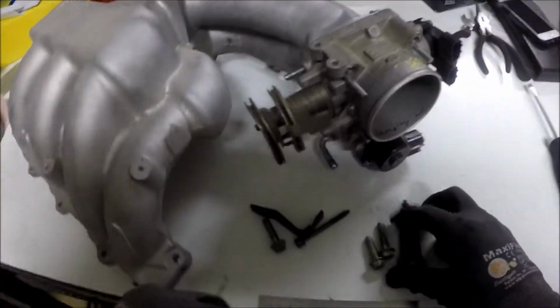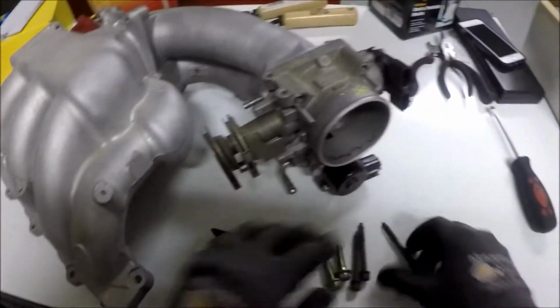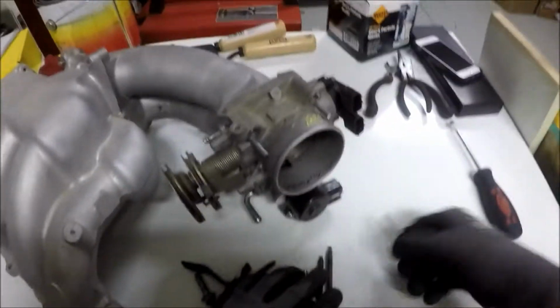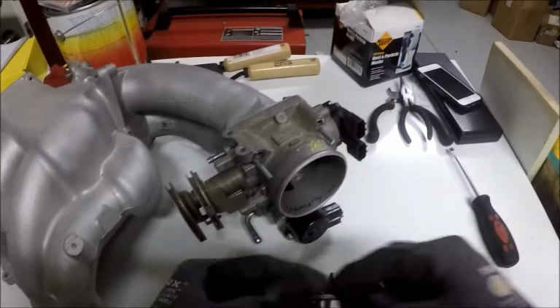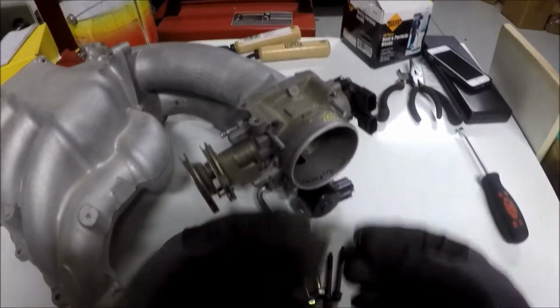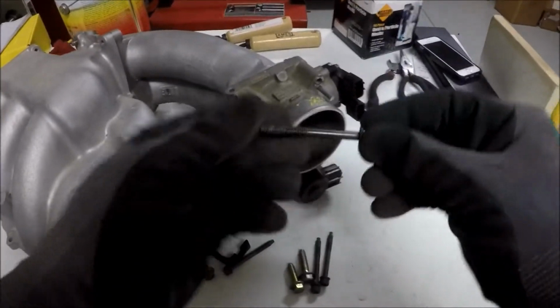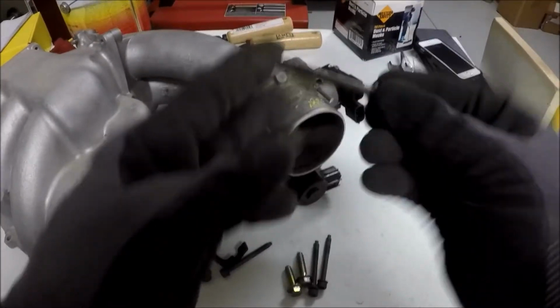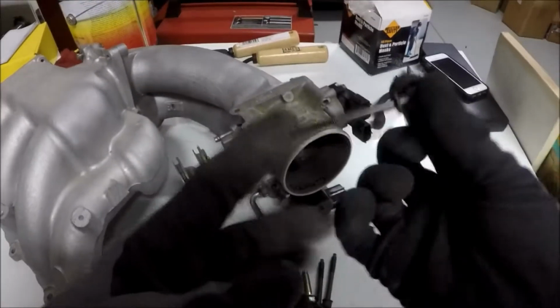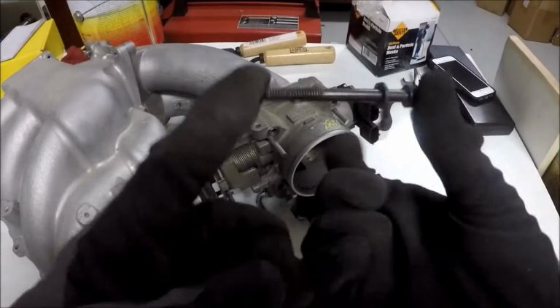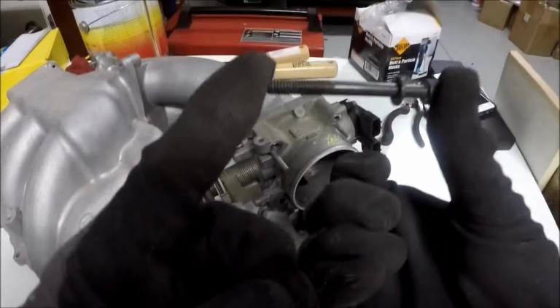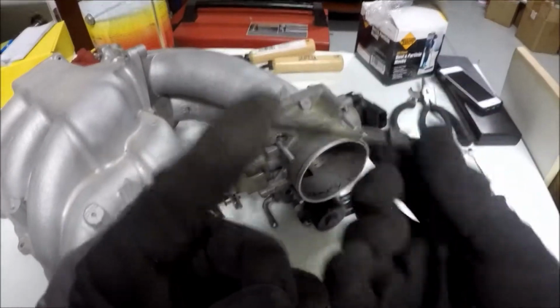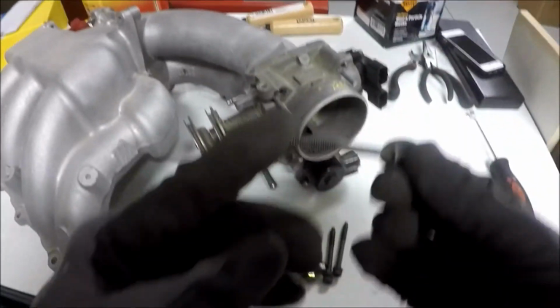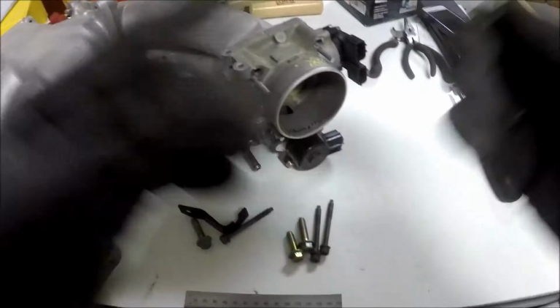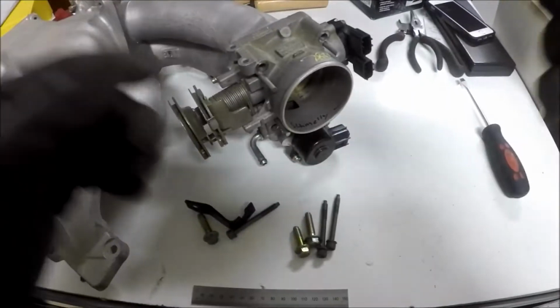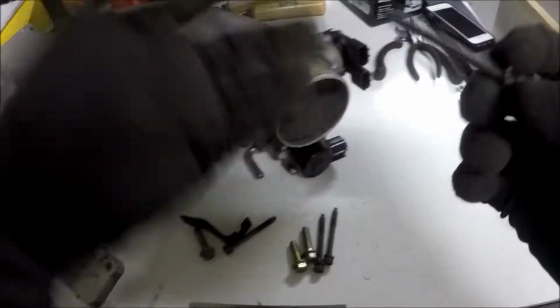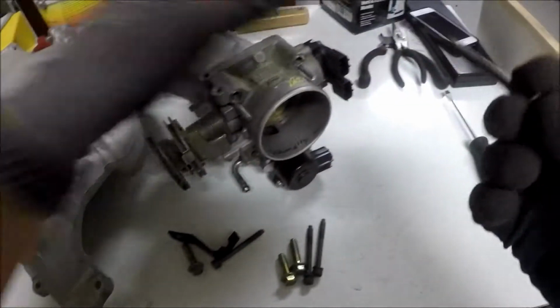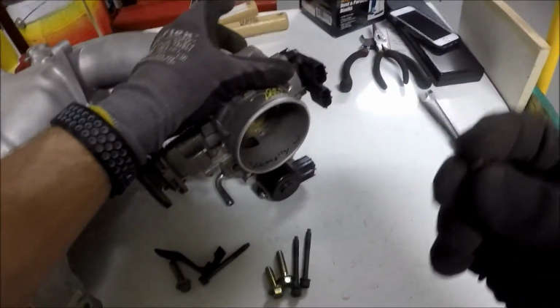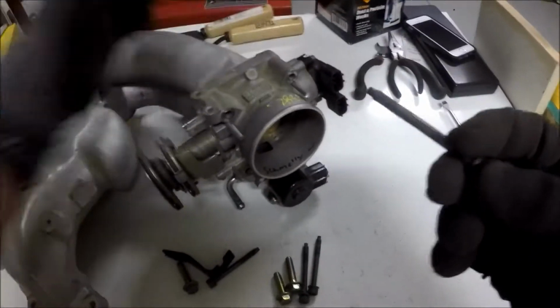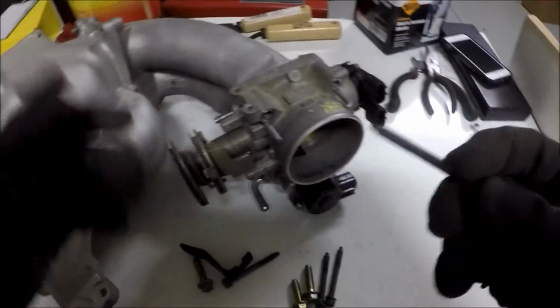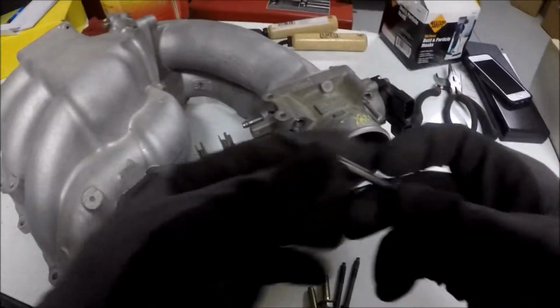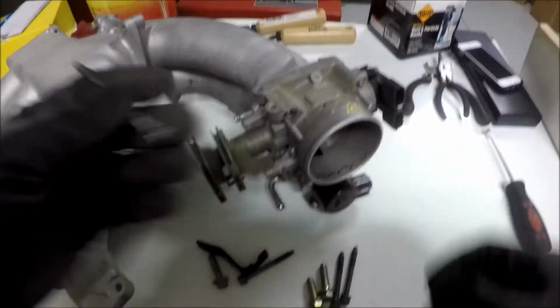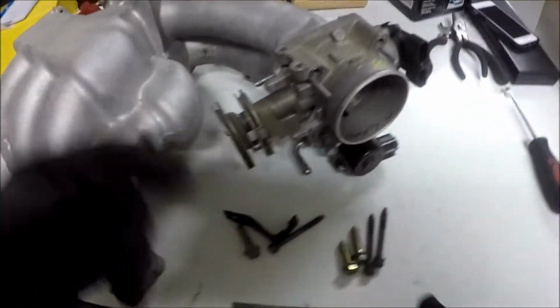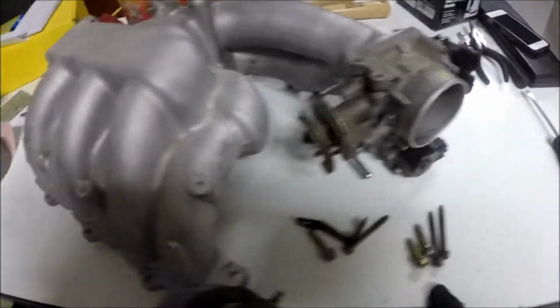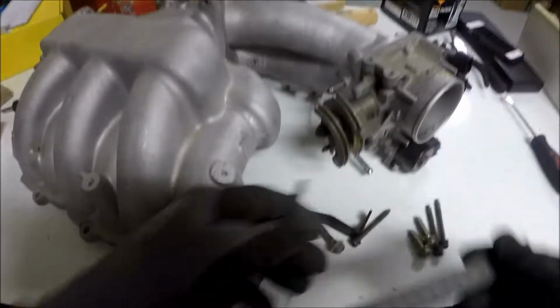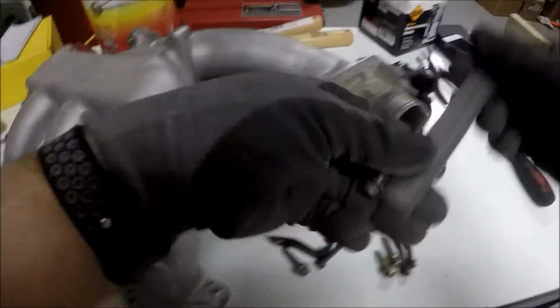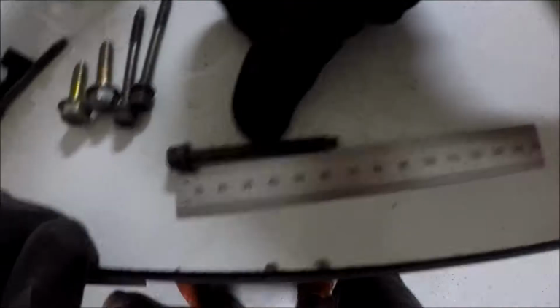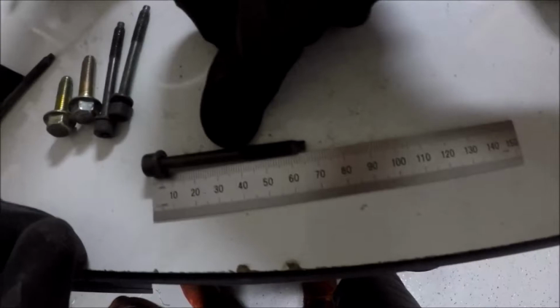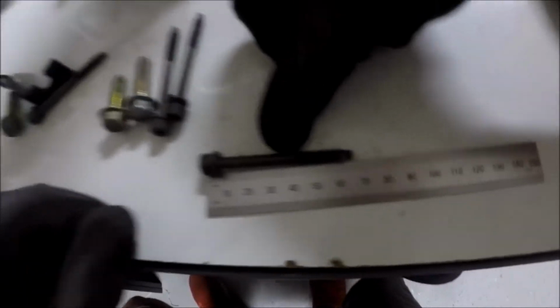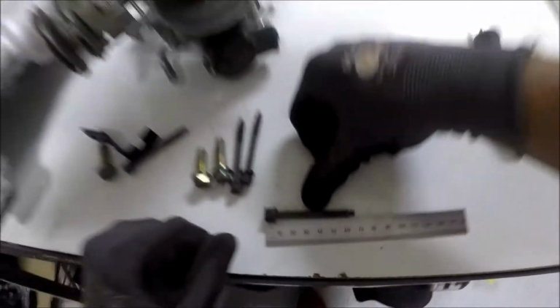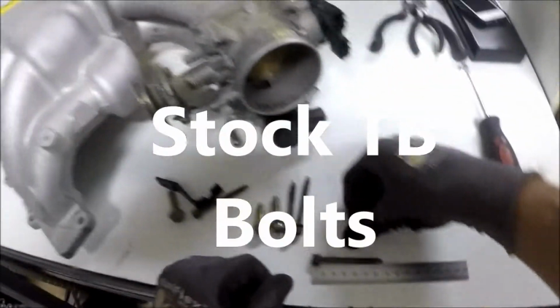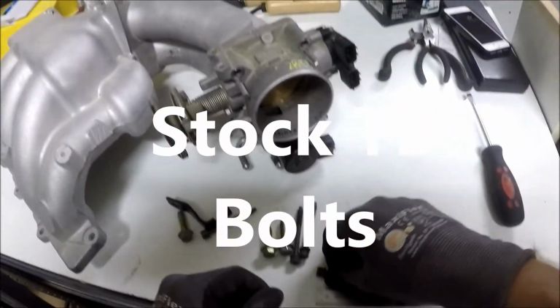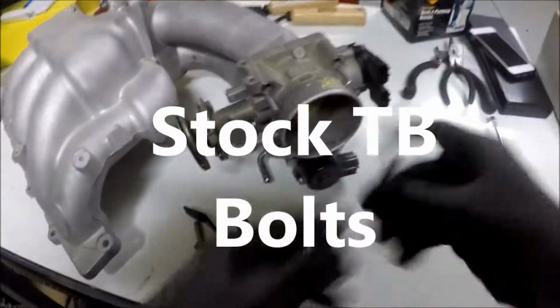As far as bolts you want to use, stock bolts are okay. If you have NWP spacers on there, you can also use those bolts — 65mm long for the throttle body bolts.